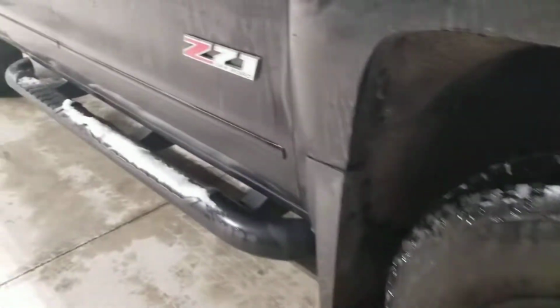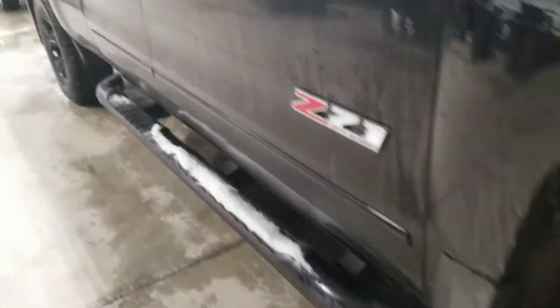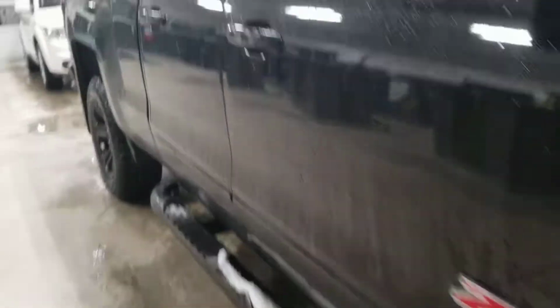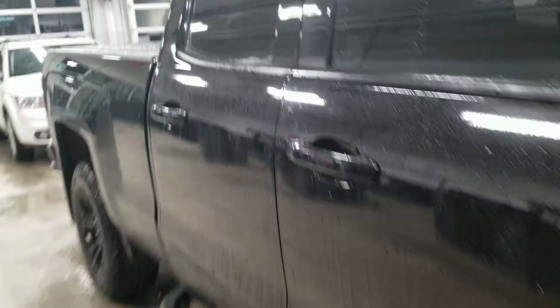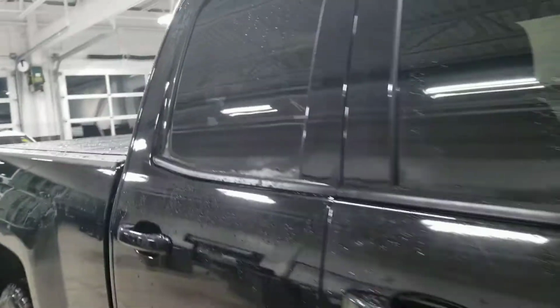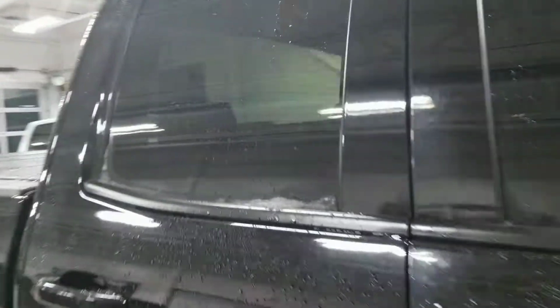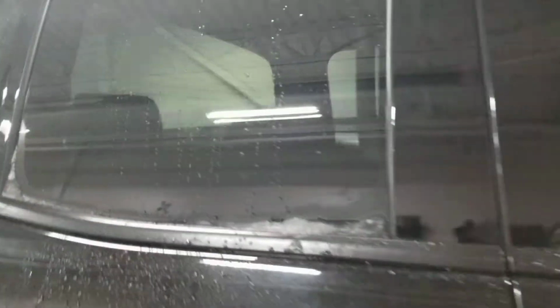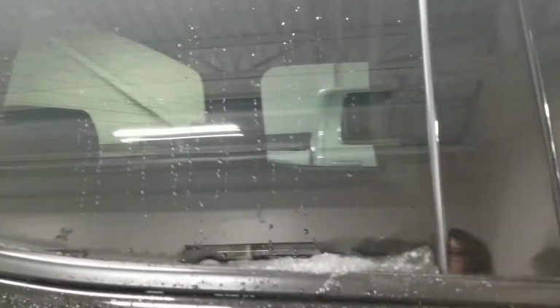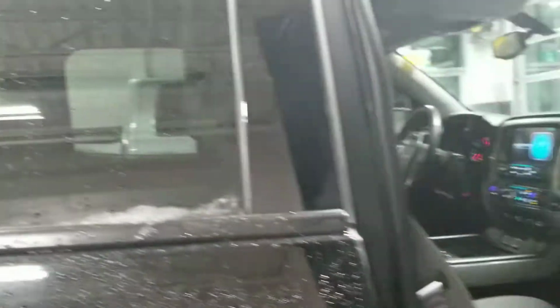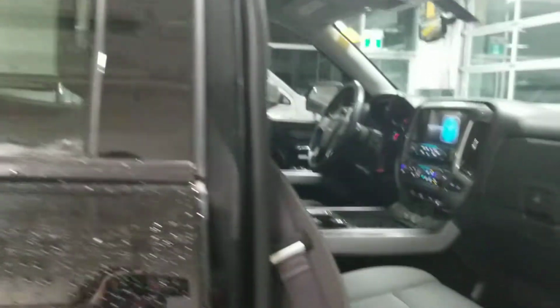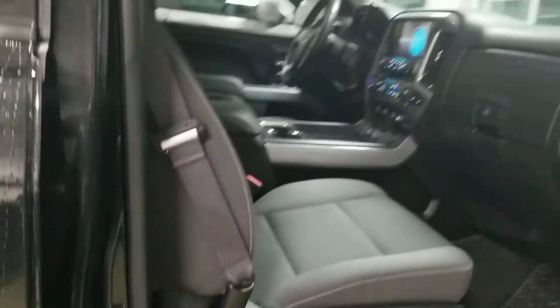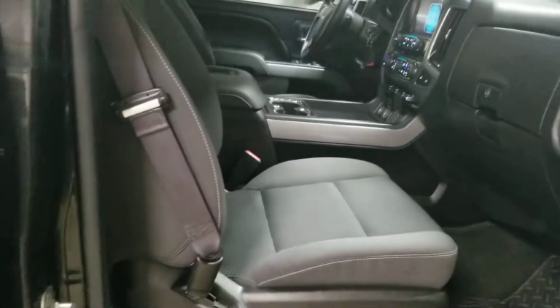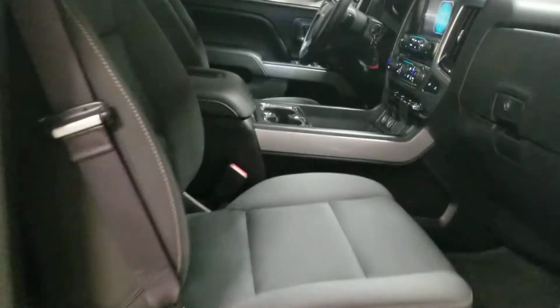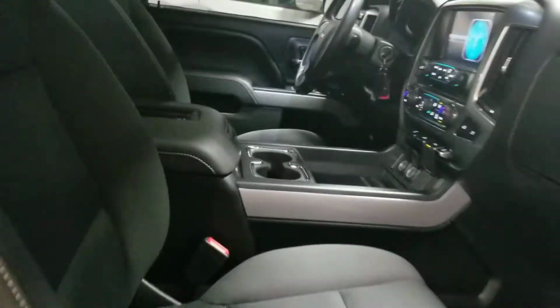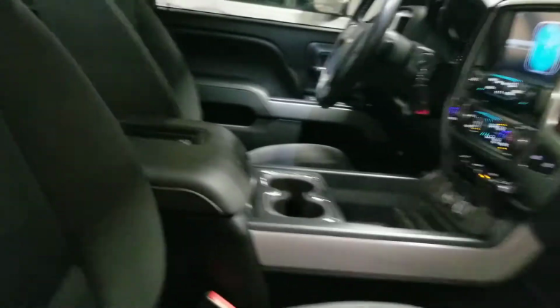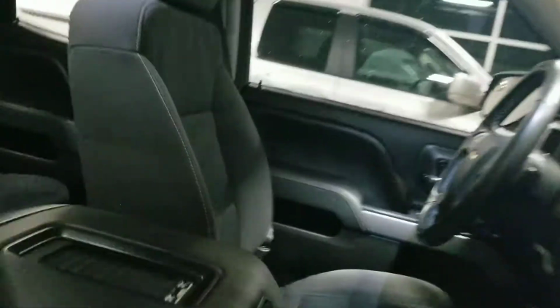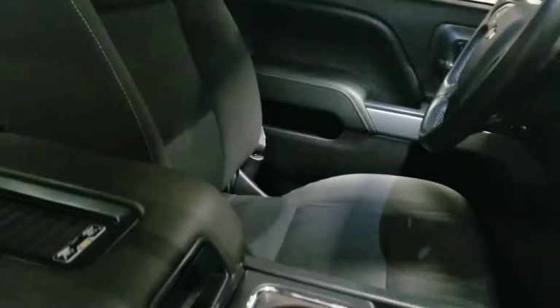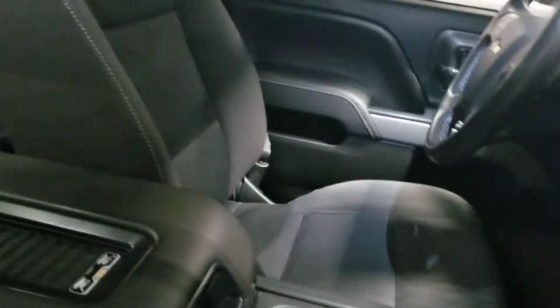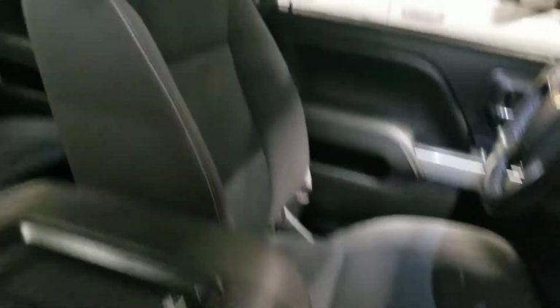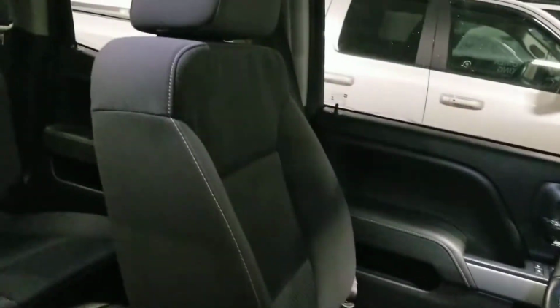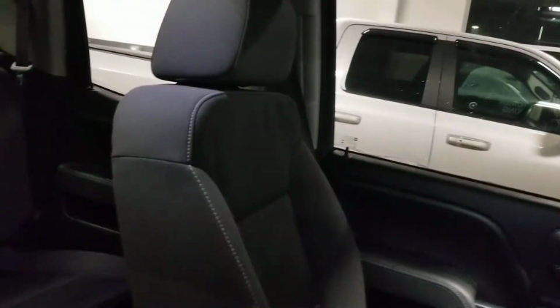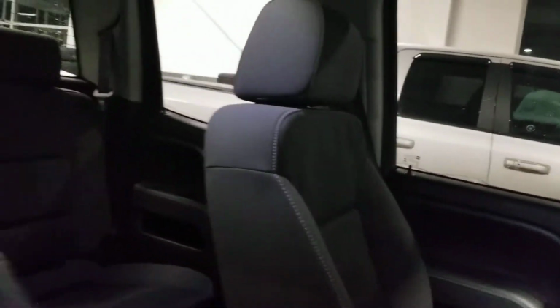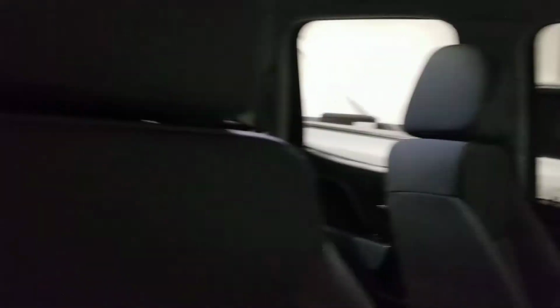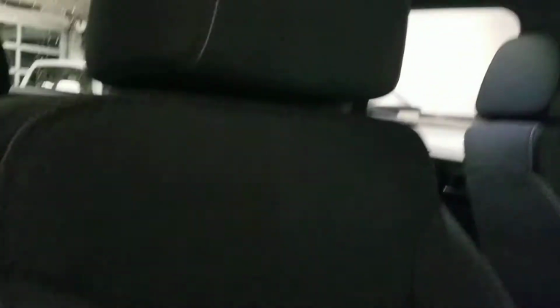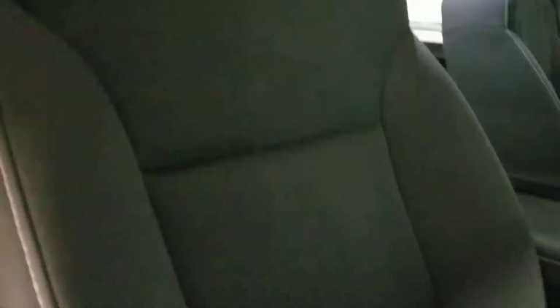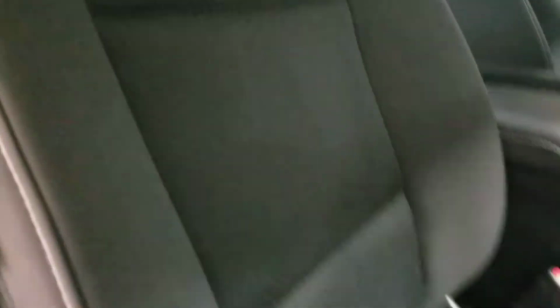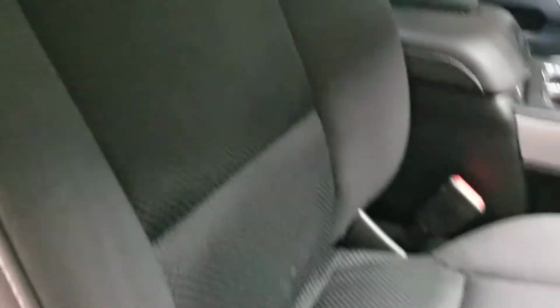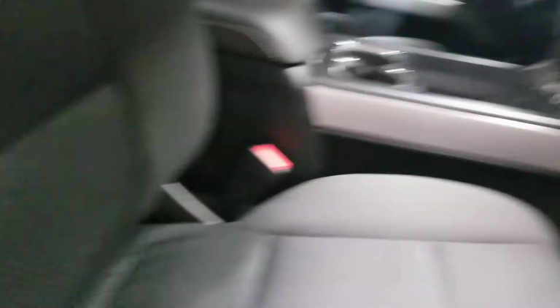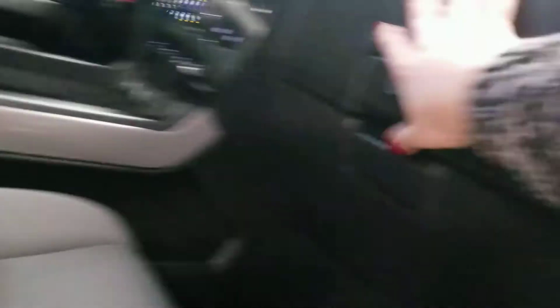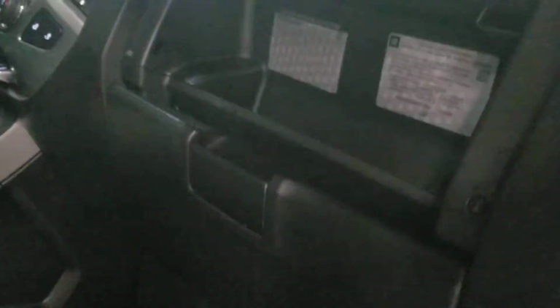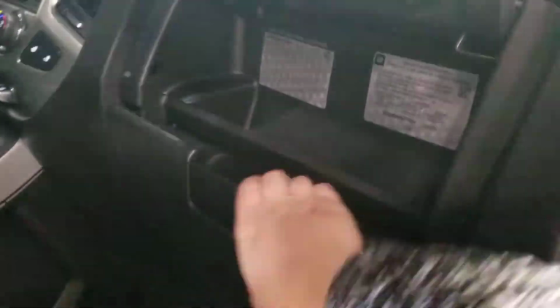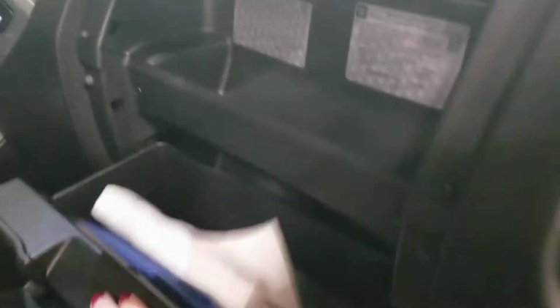It does have running boards and tinted windows all the way around. Inside there's a nice black cloth interior — I didn't find any rips, tears, or burns. The vehicle smells clean, like it hasn't been smoked in.